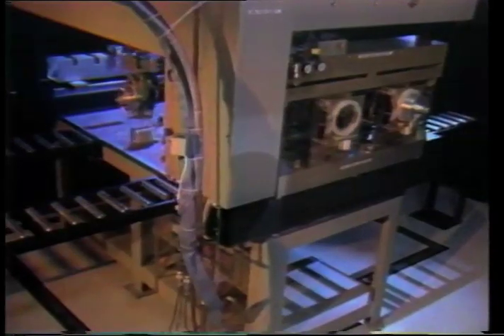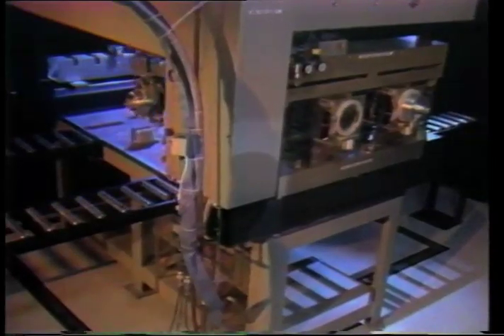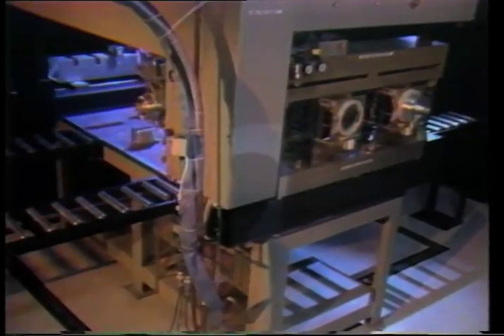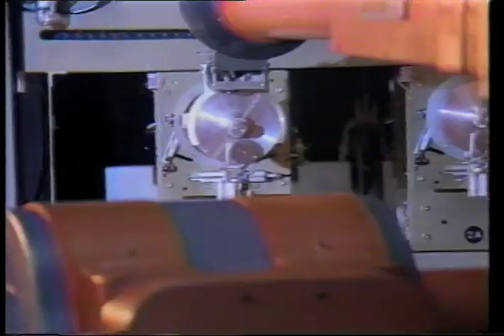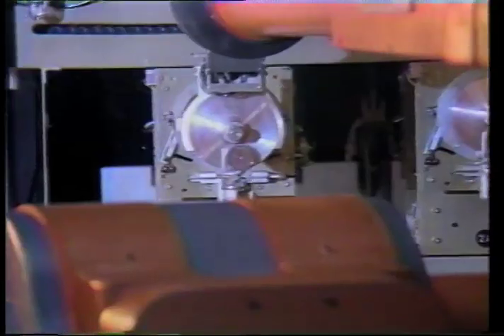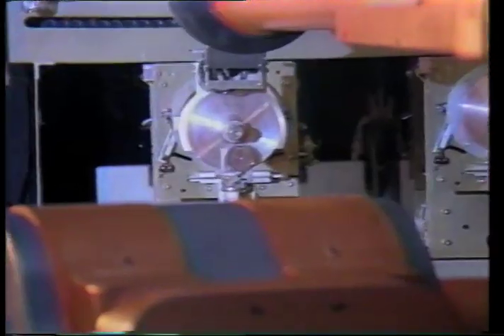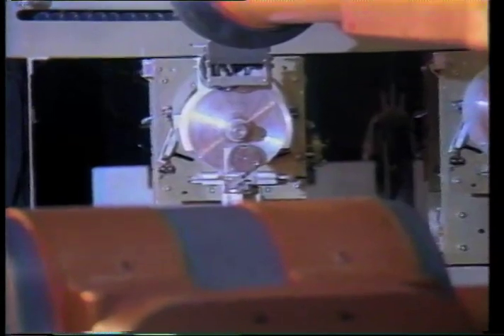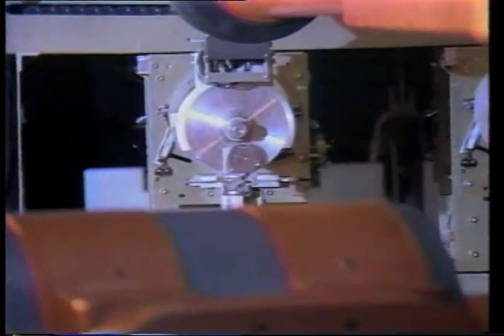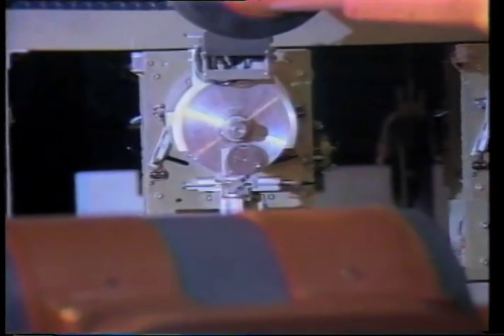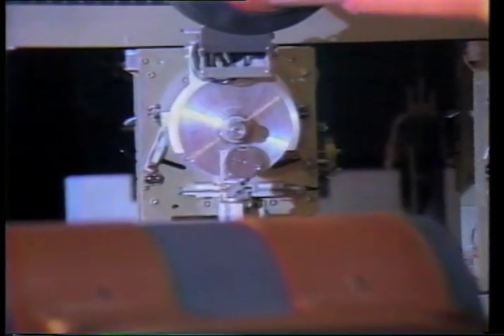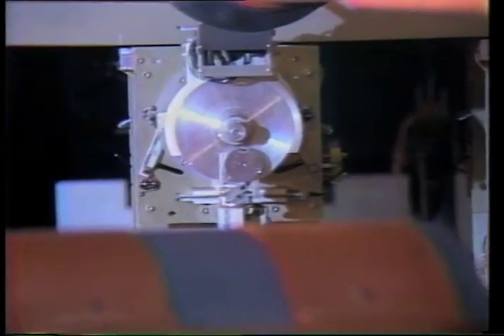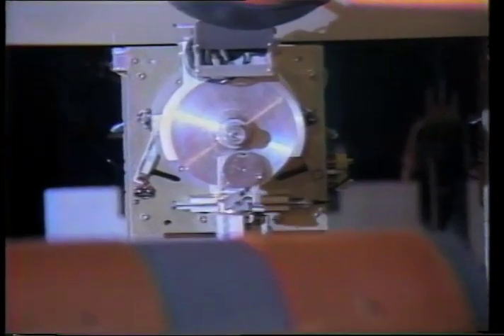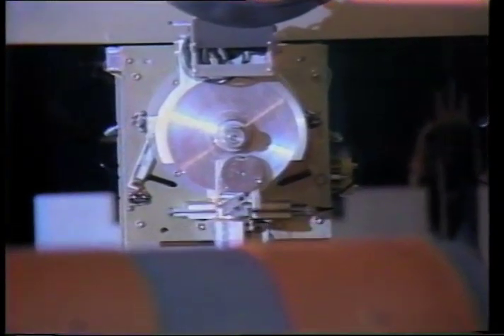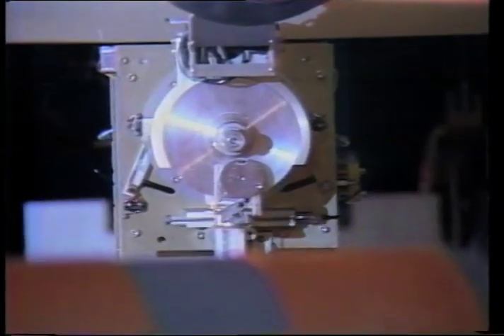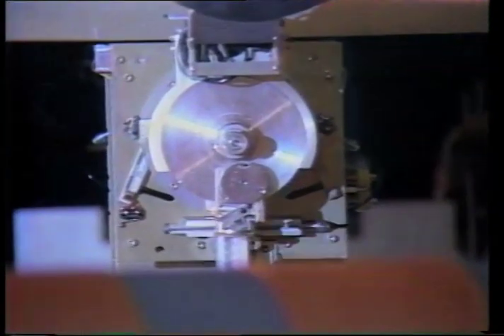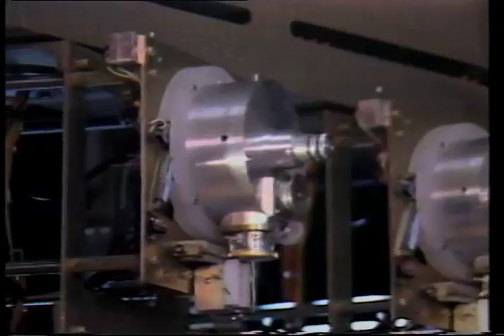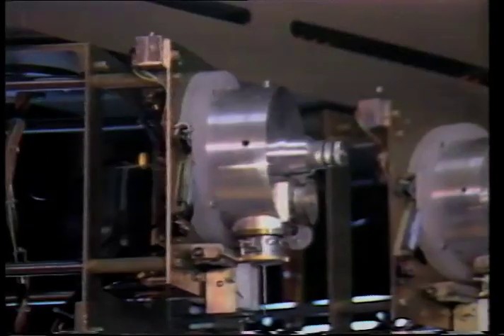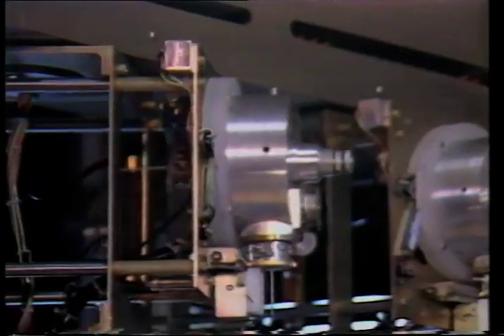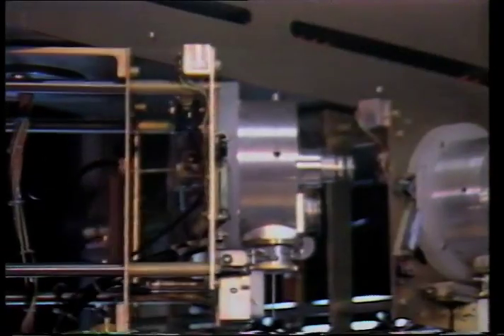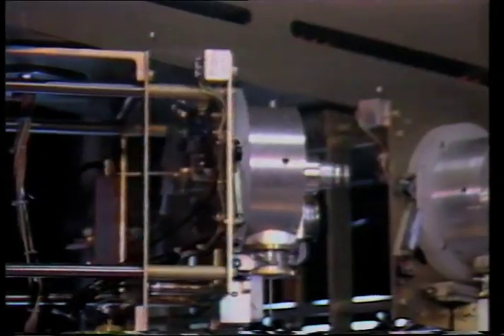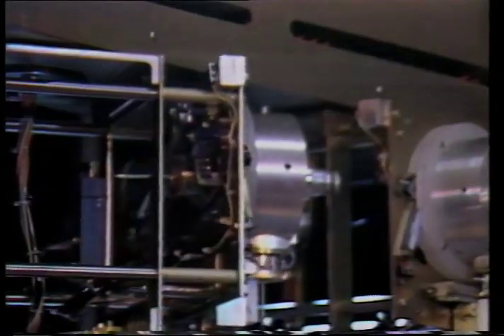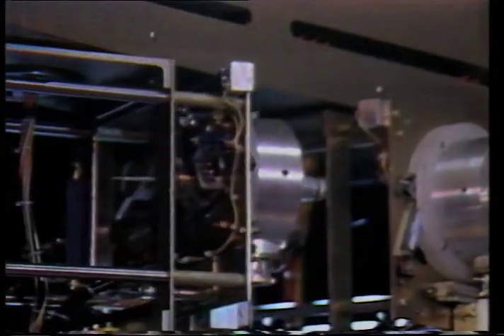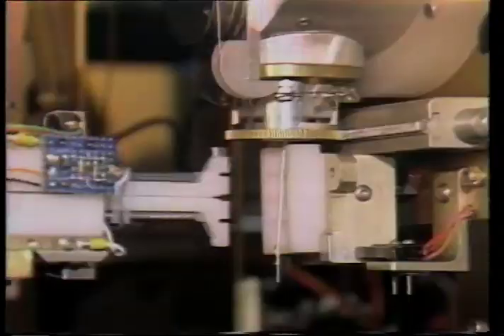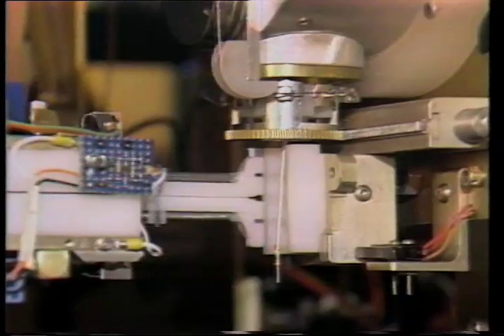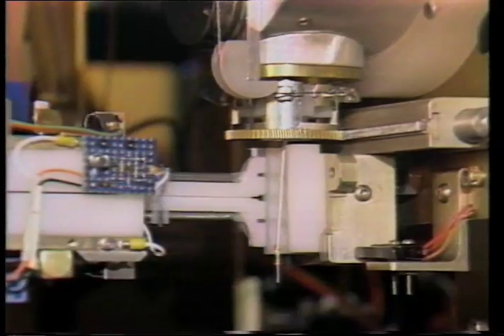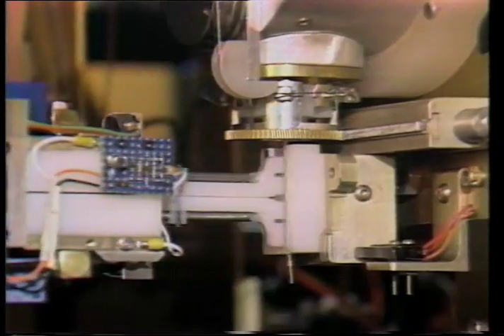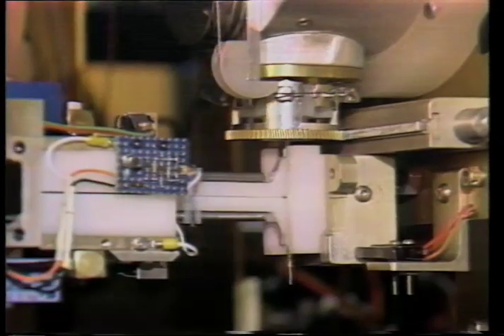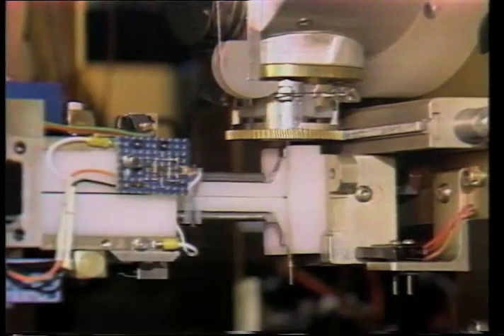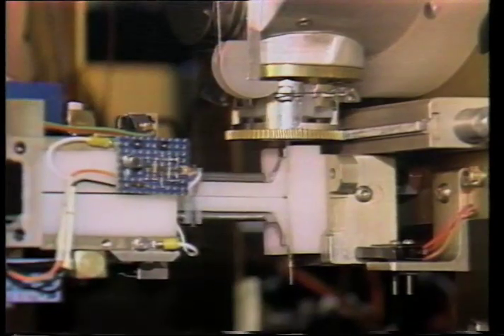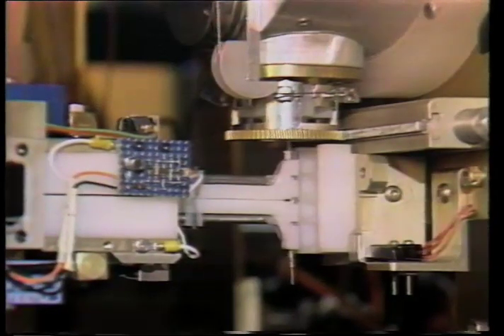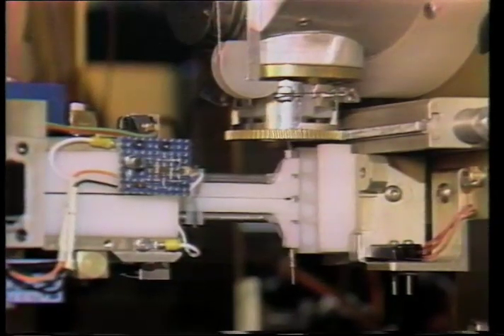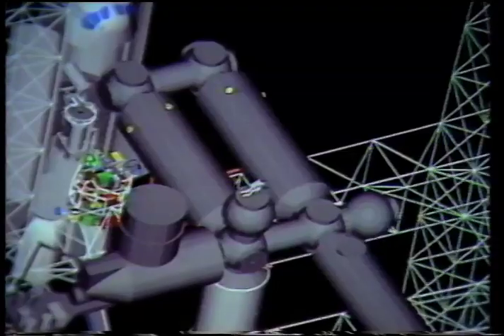A variety of new construction methods are being developed as well. While based on those used on Earth, they must be adapted to the peculiarities of outer space.